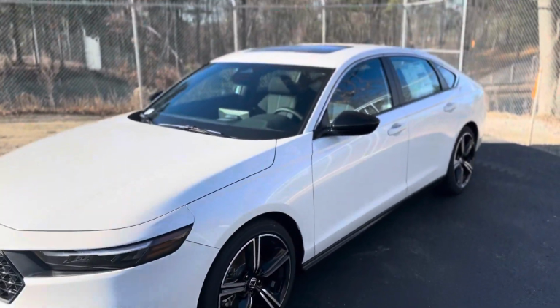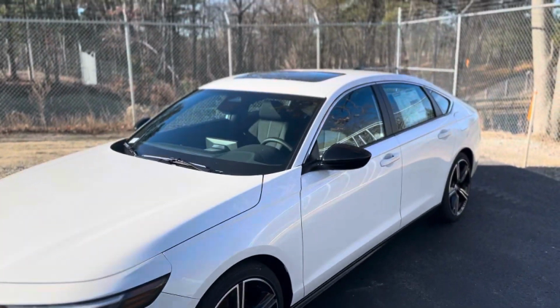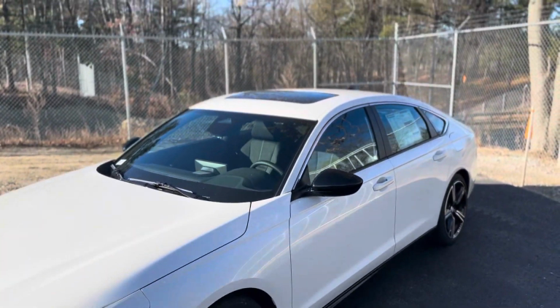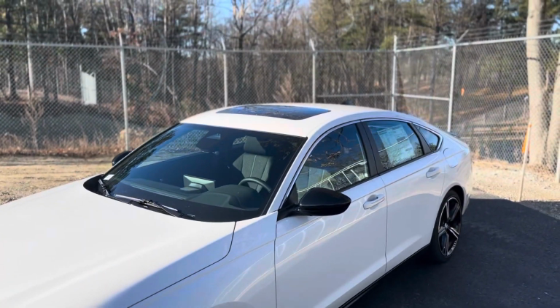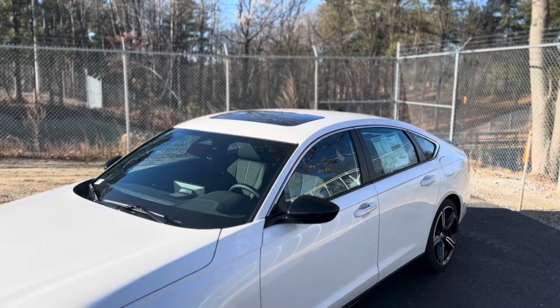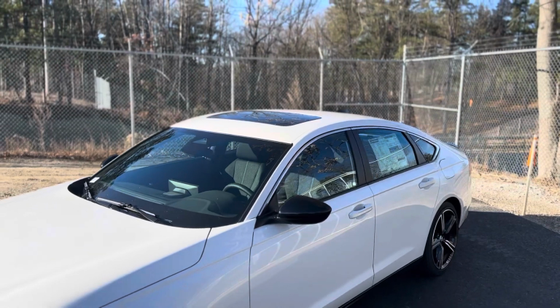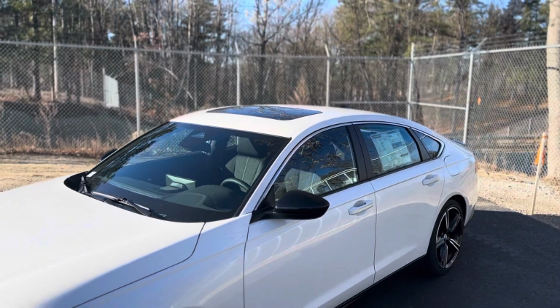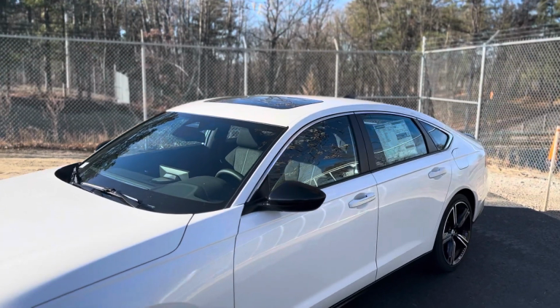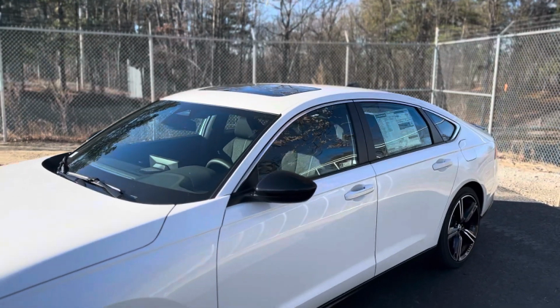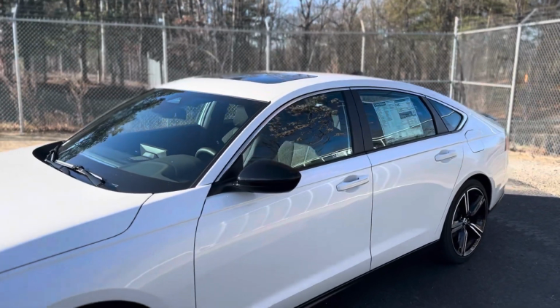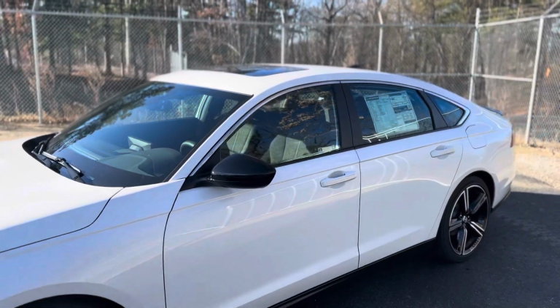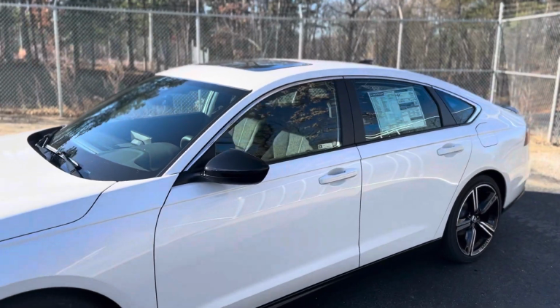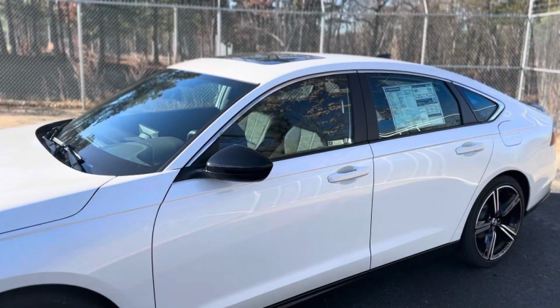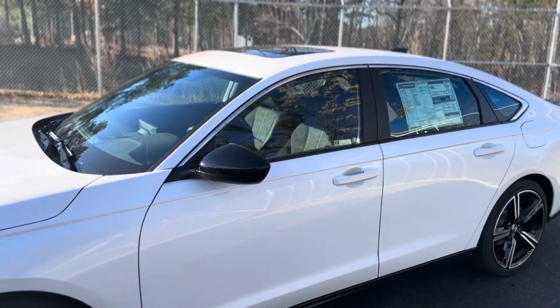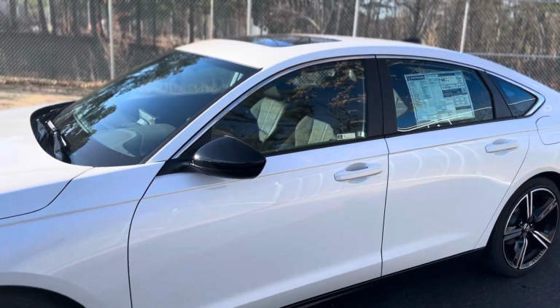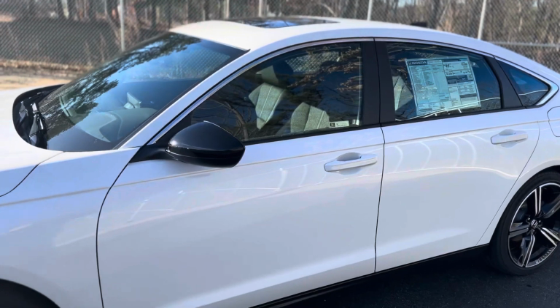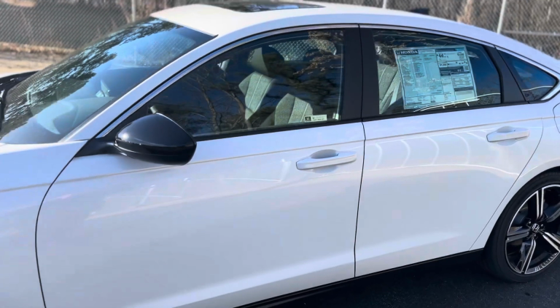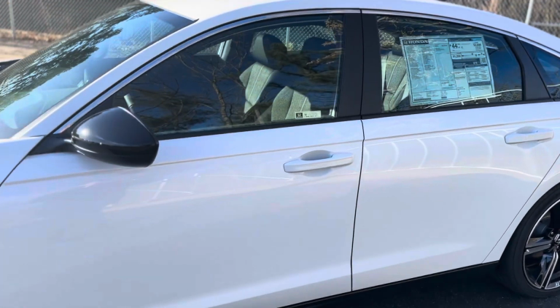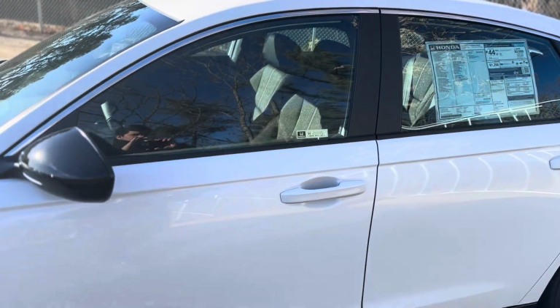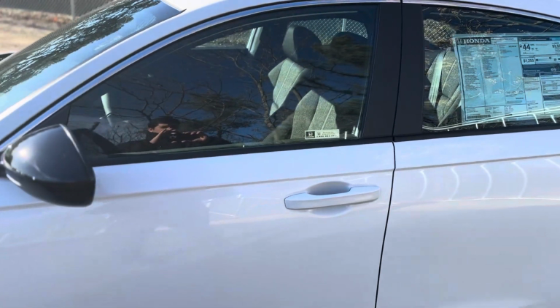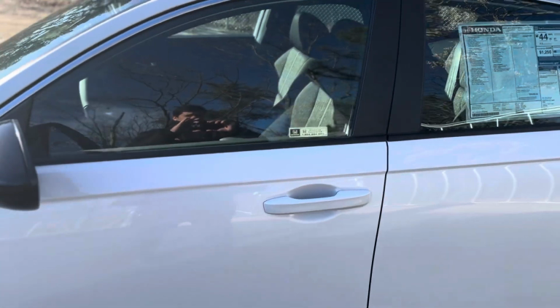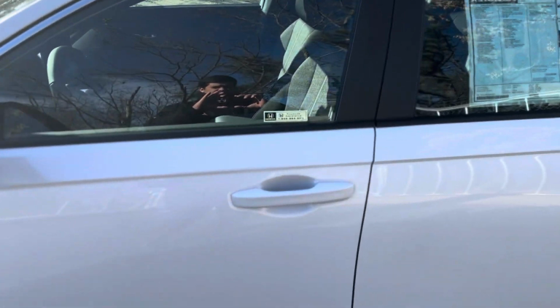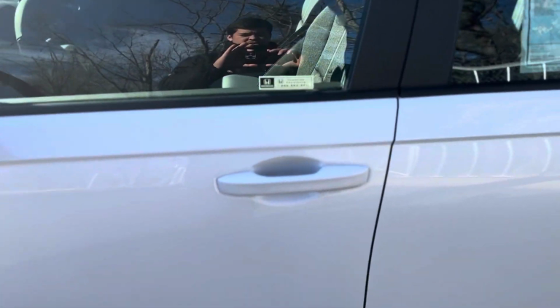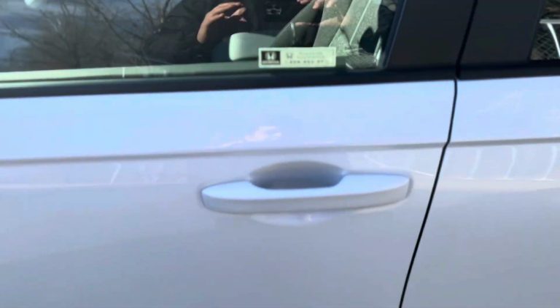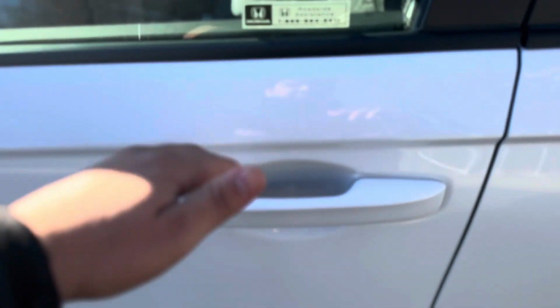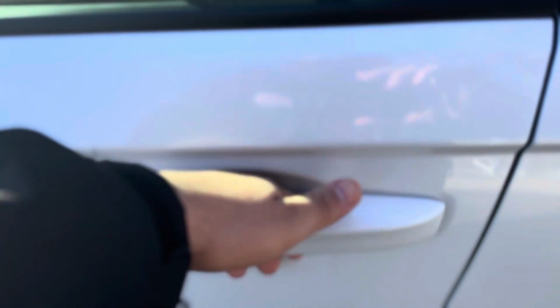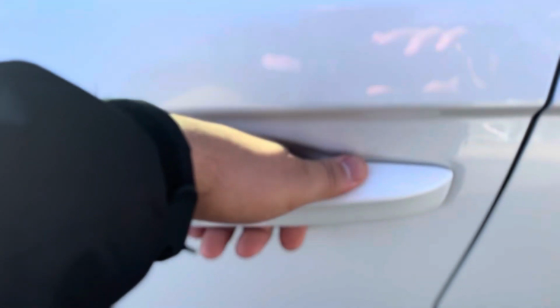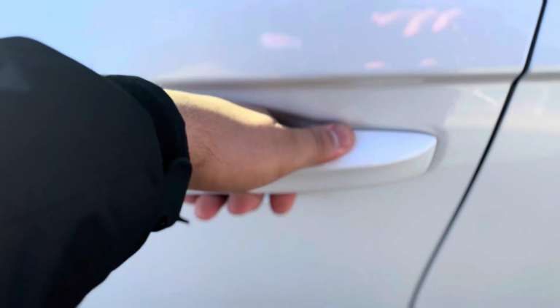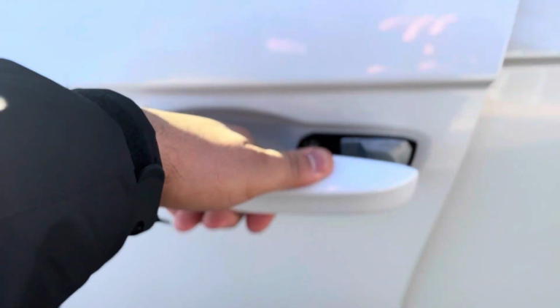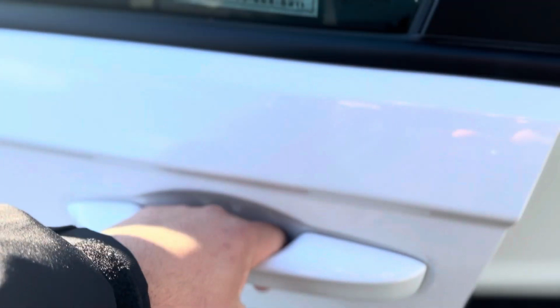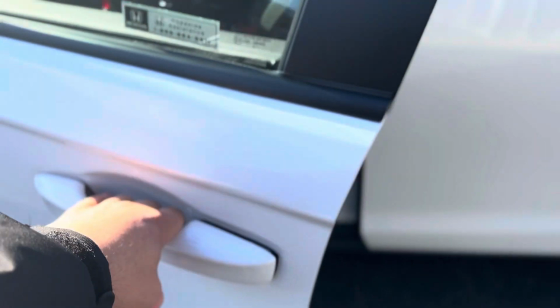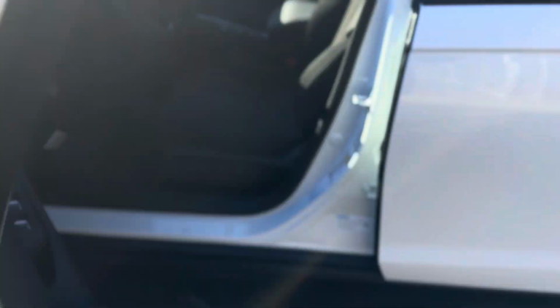This vehicle also comes with a sunroof, and it can get you 46 miles to the gallon in the city and 41 miles to the gallon on the highway. This vehicle does come with a remote start, a smart key, lock and unlock entry system.